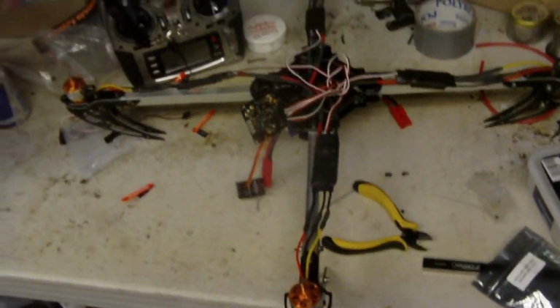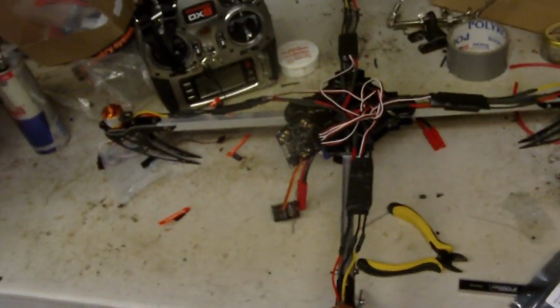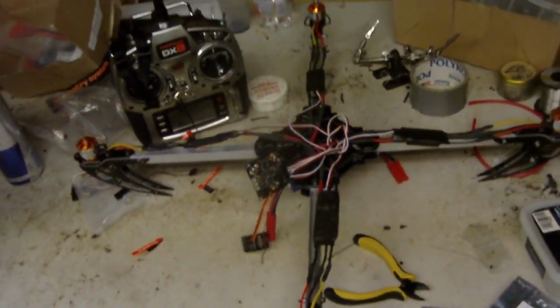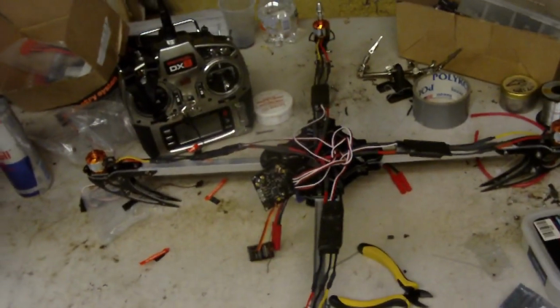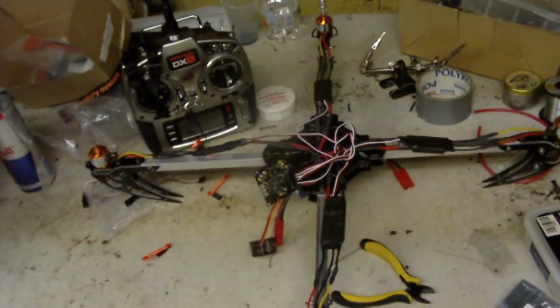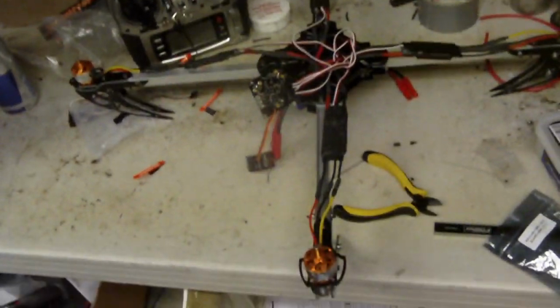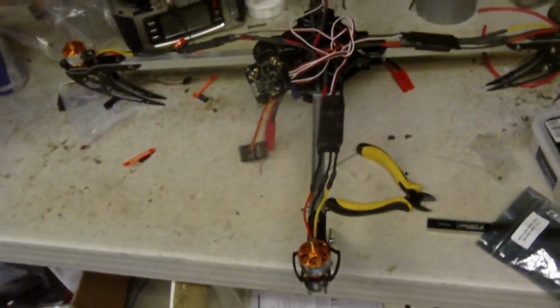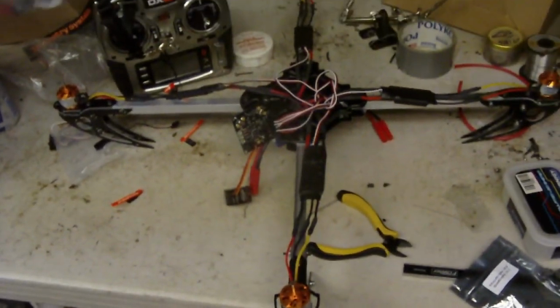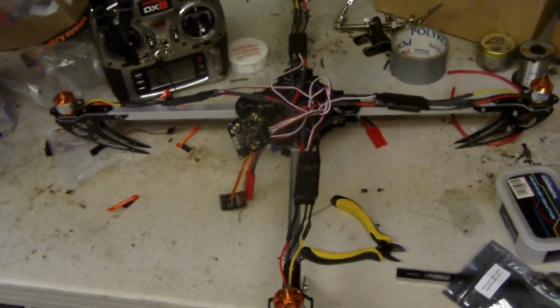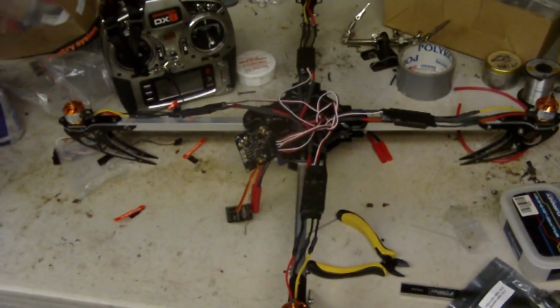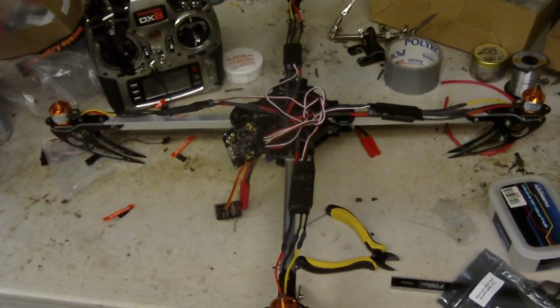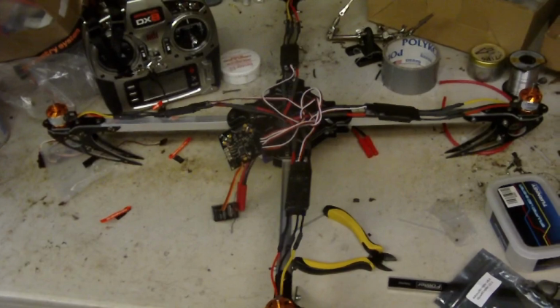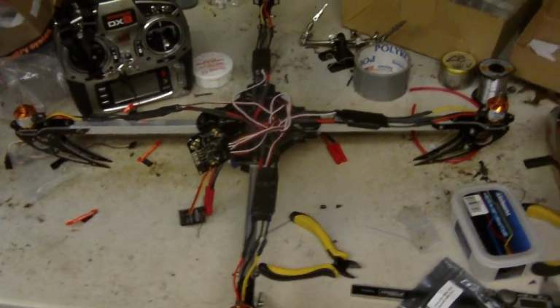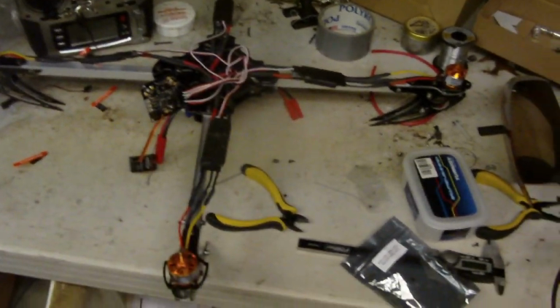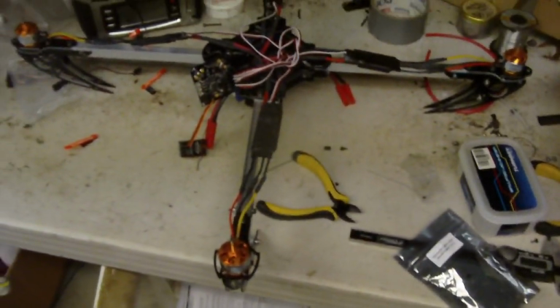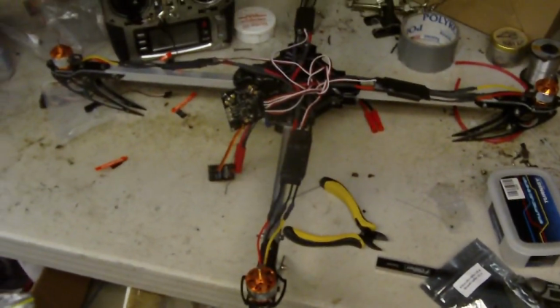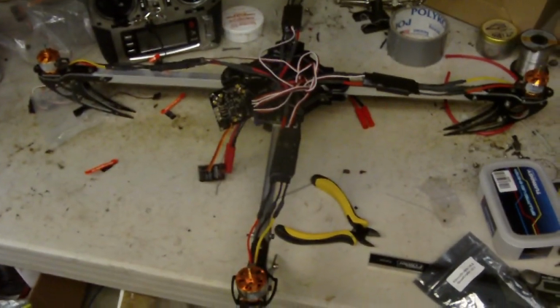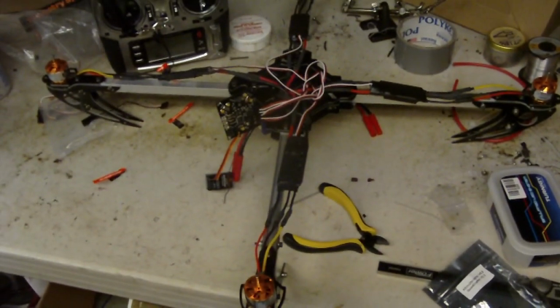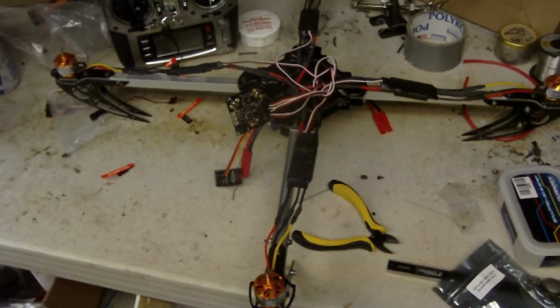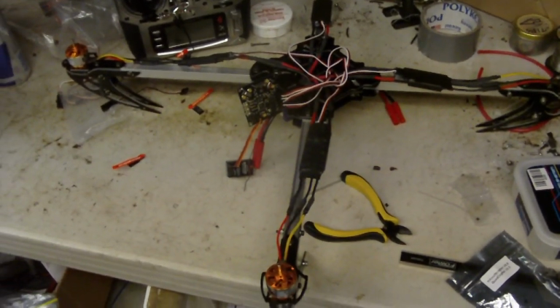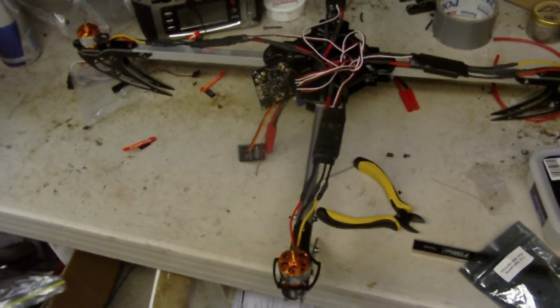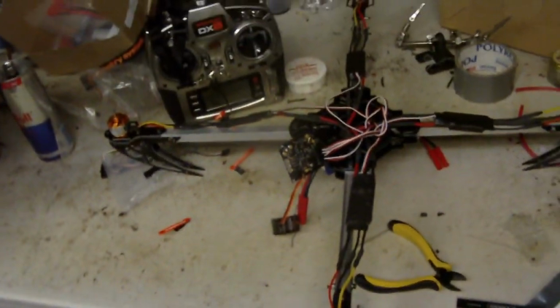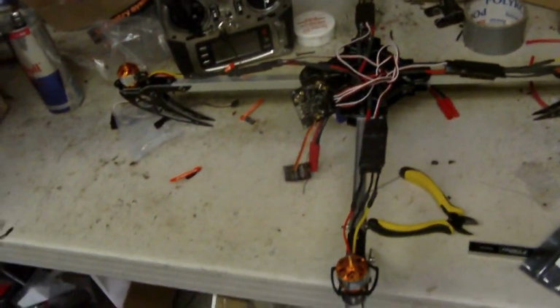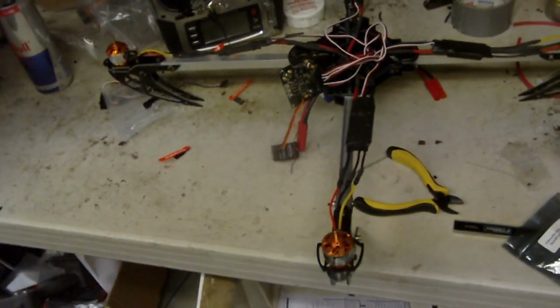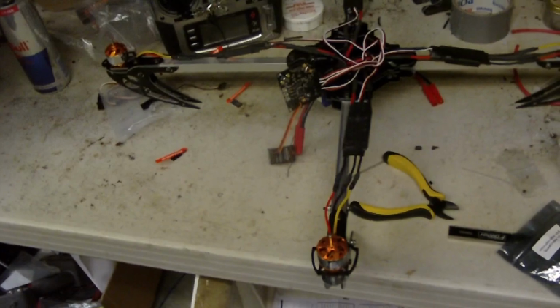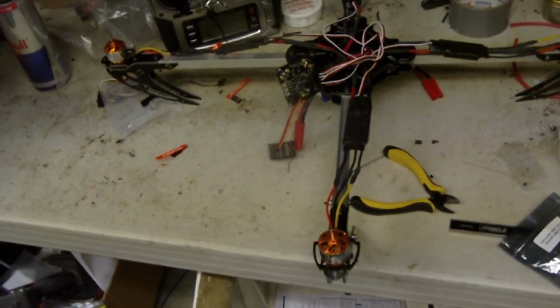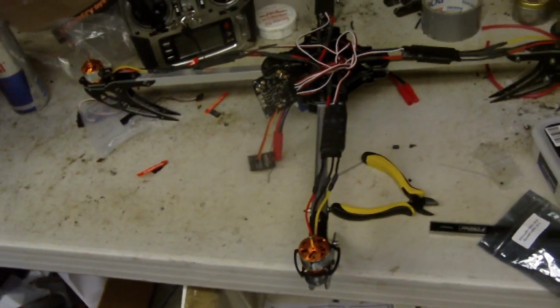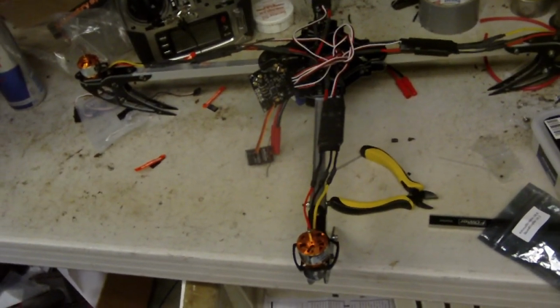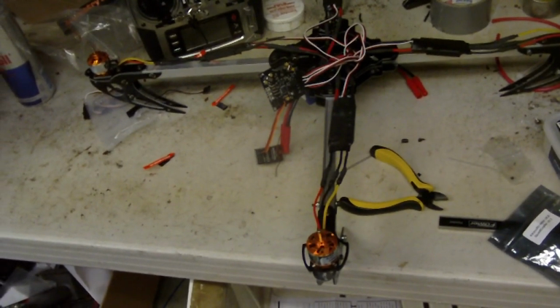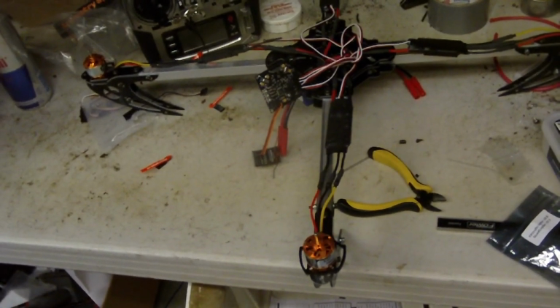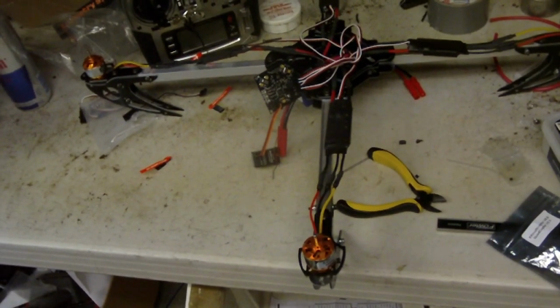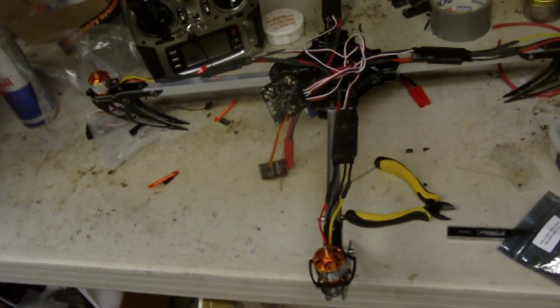I'm actually pretty excited. I never flew a quadcopter before, so I'll keep you updated on videos on this thing. Any questions, just ask. That's it. See ya.